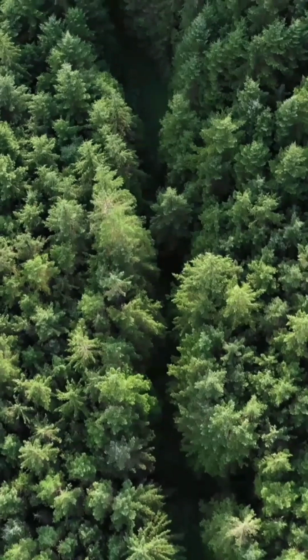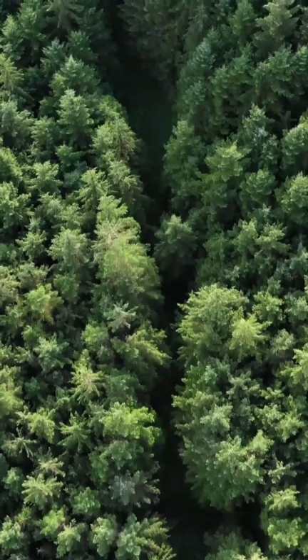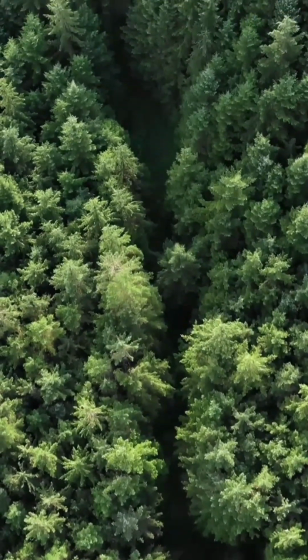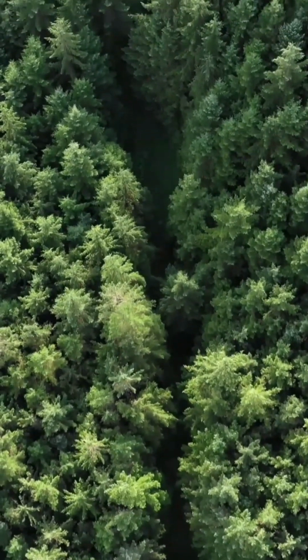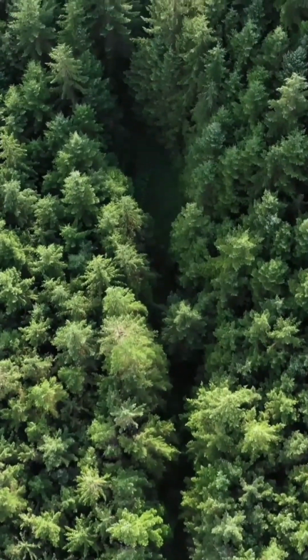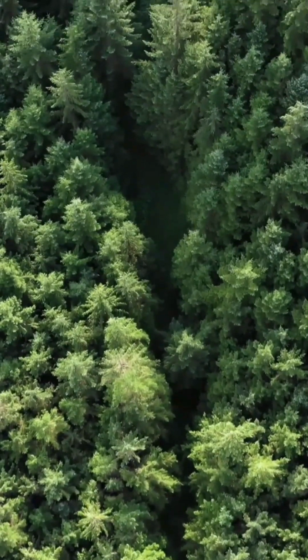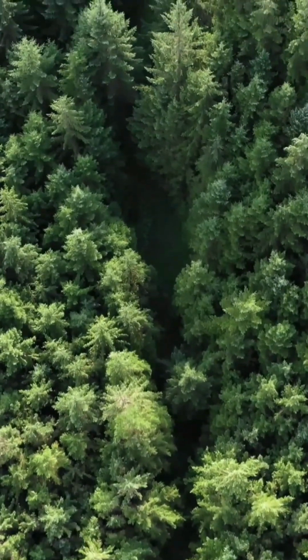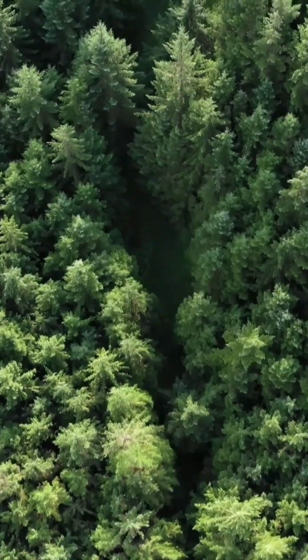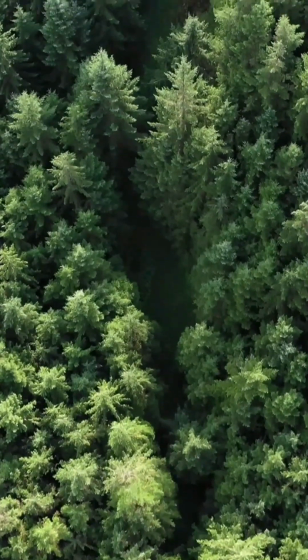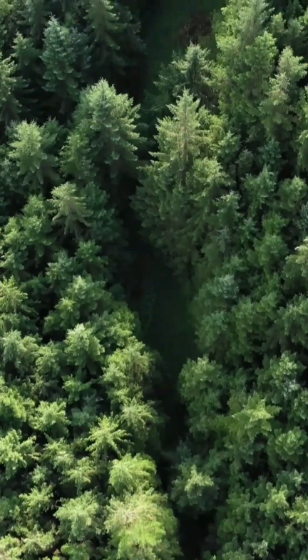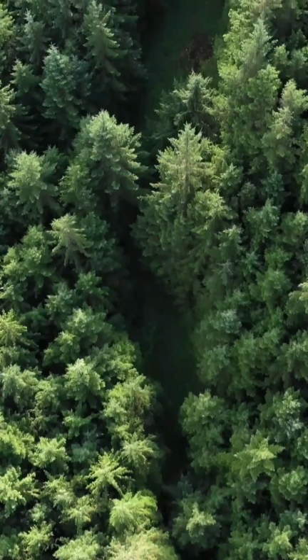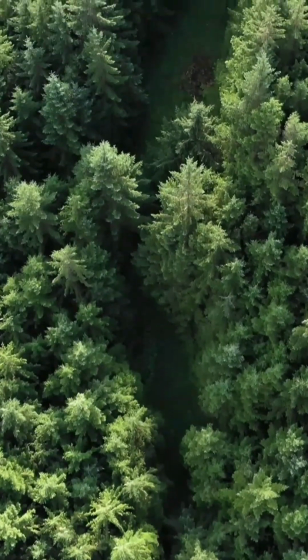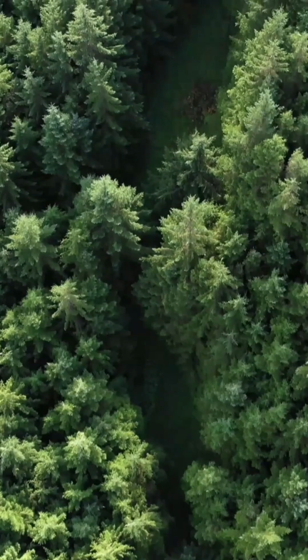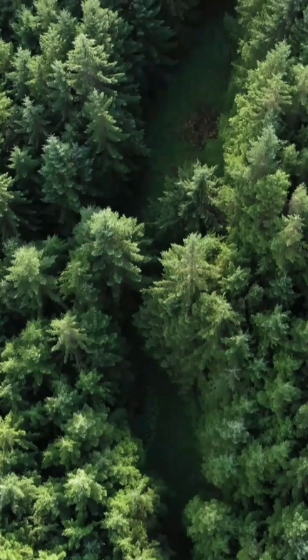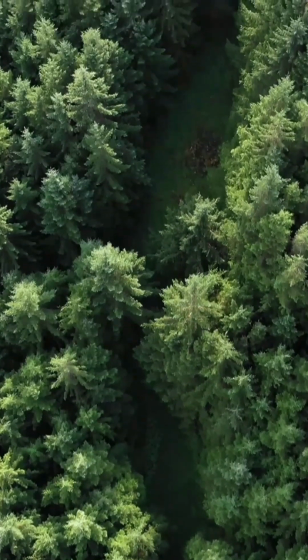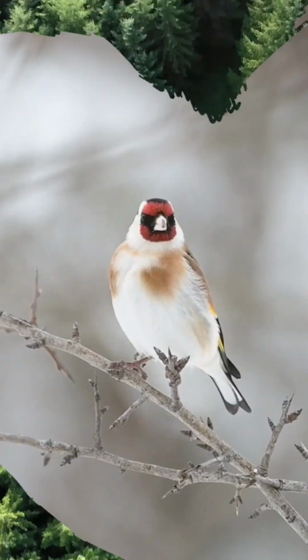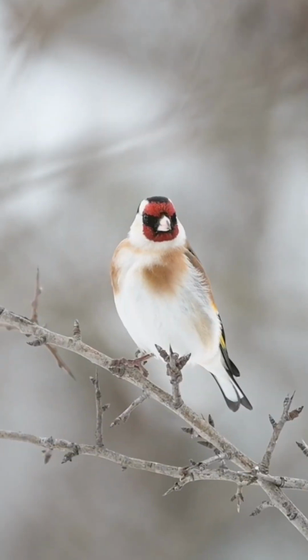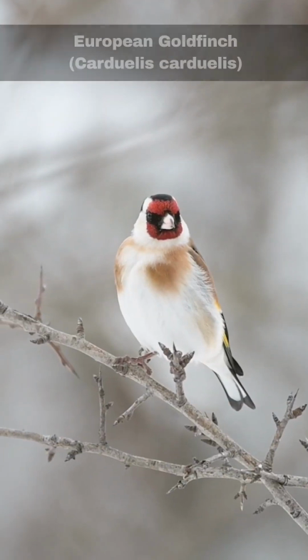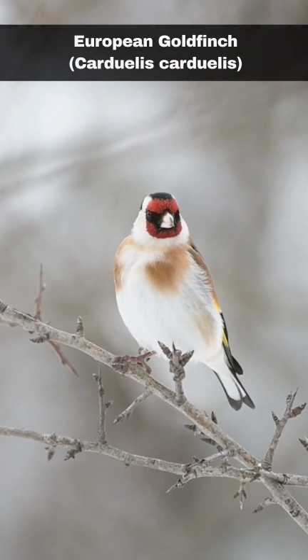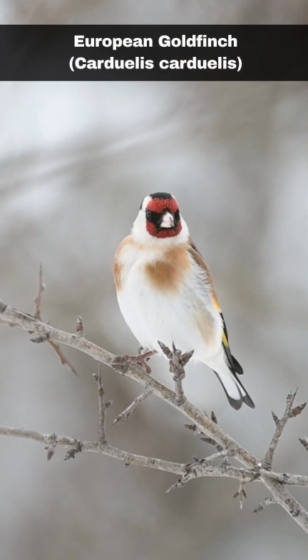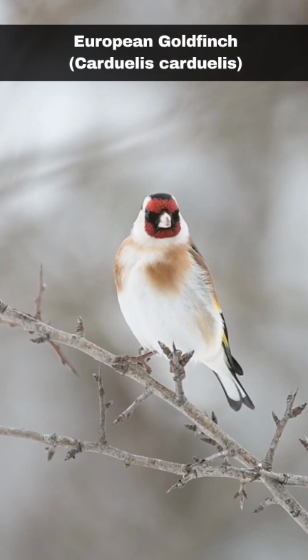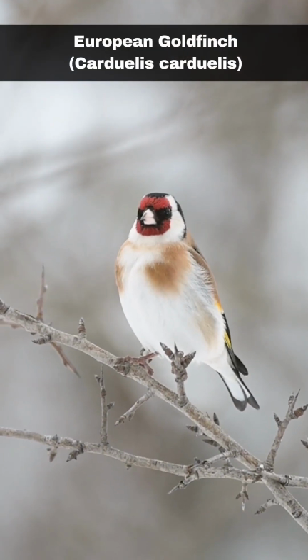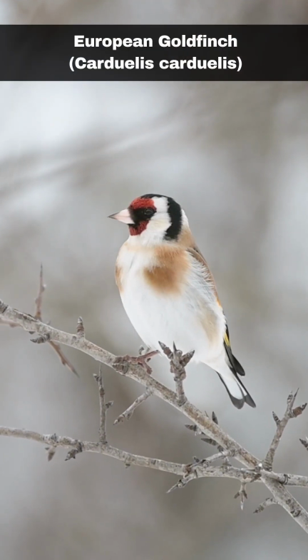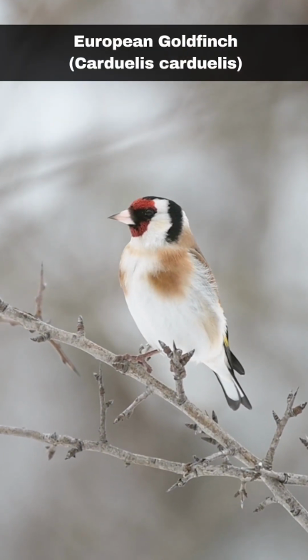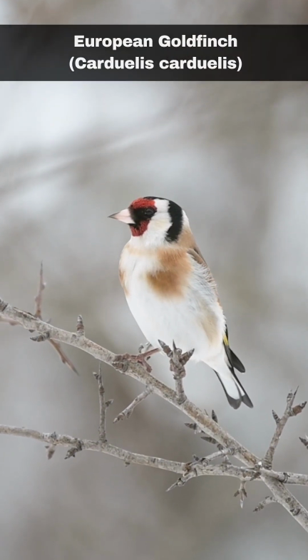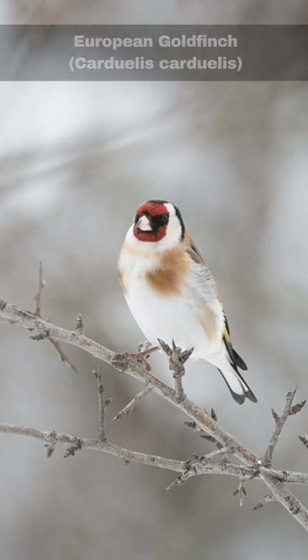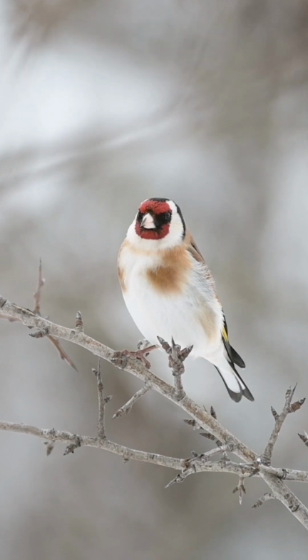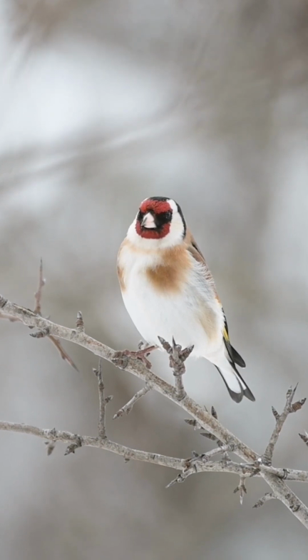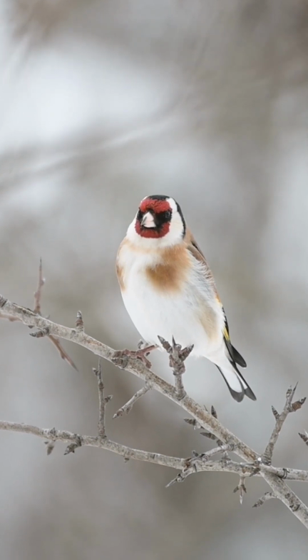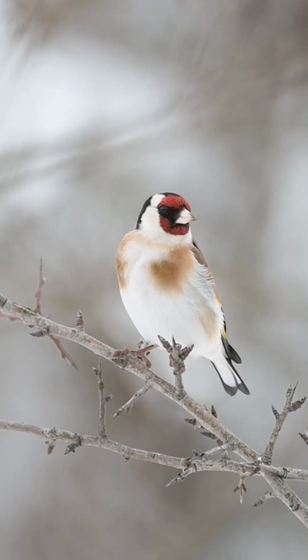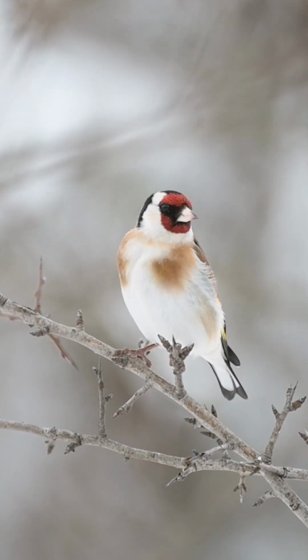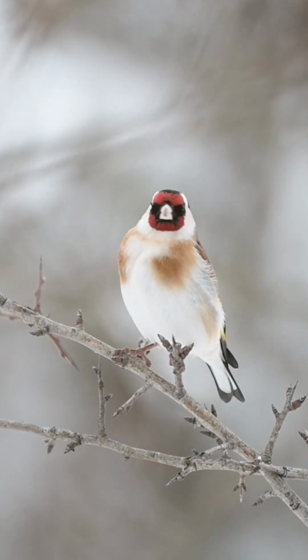Hi, I'm David. Welcome to Wildlife in Focus. This episode is everything you need to know about the European goldfinch. European goldfinches, scientific name Carduelis carduelis, are one of the most striking members of the finch family.